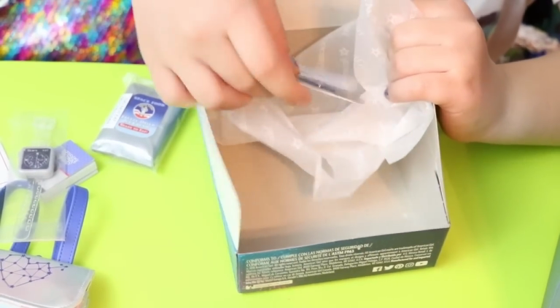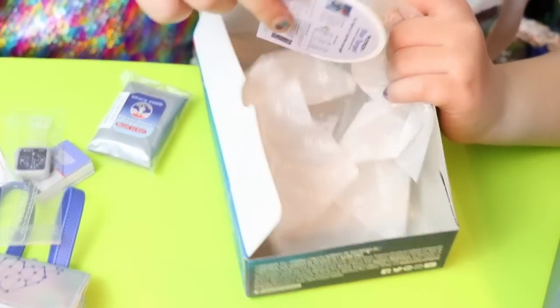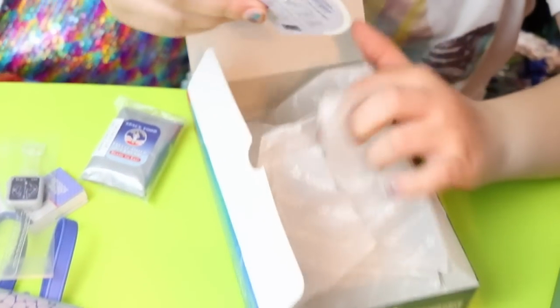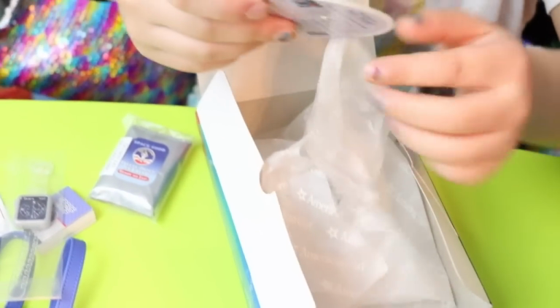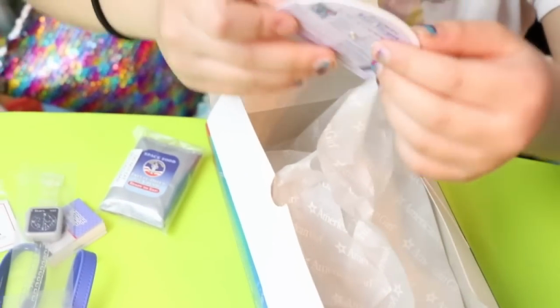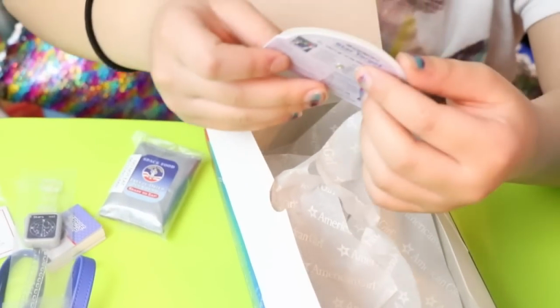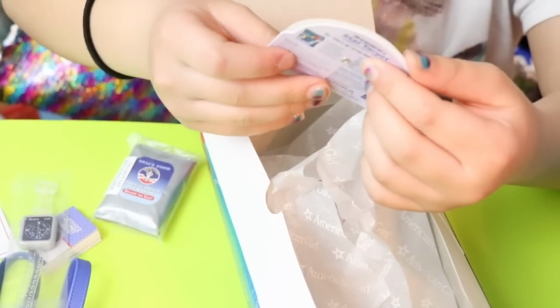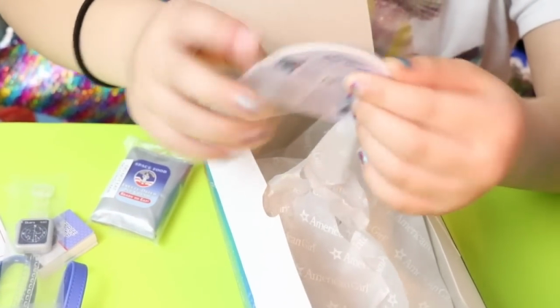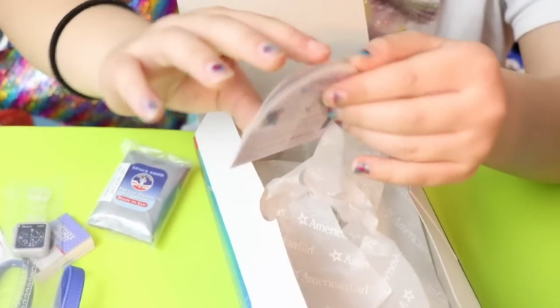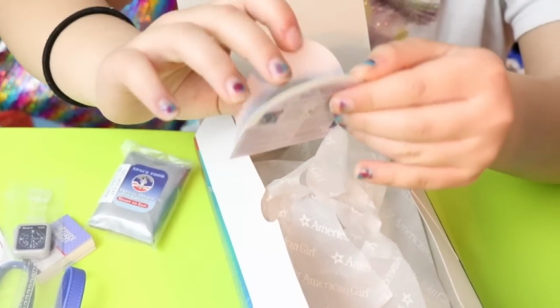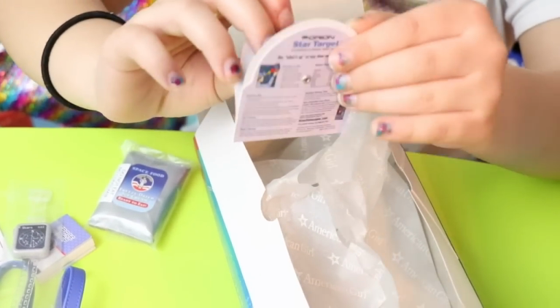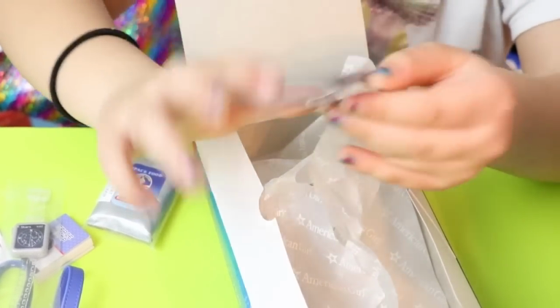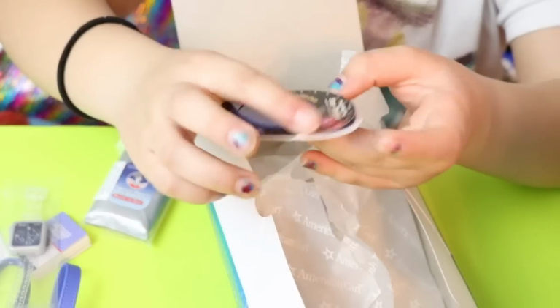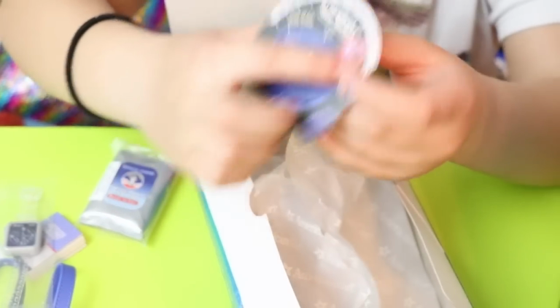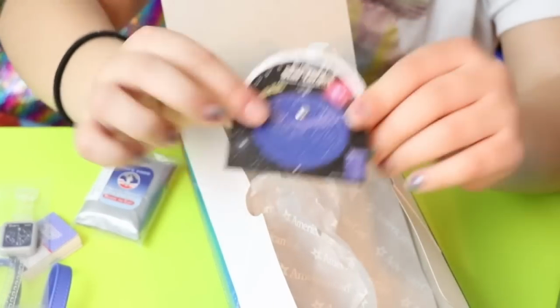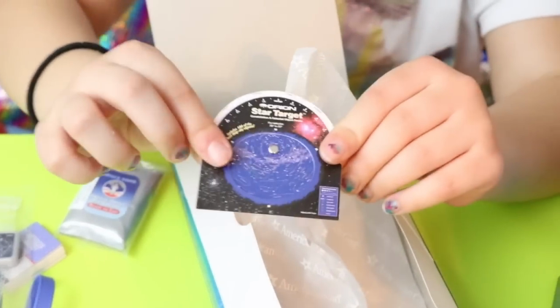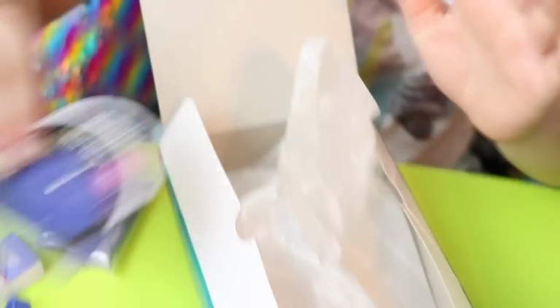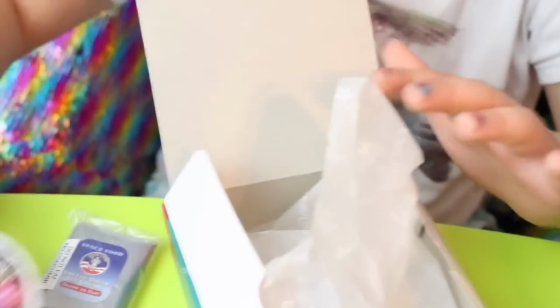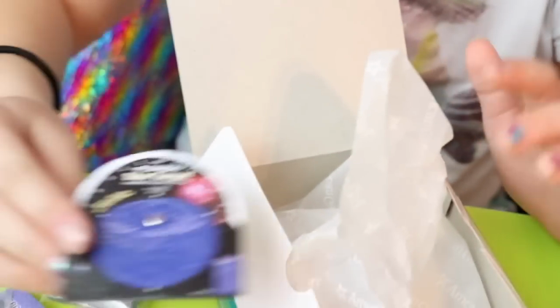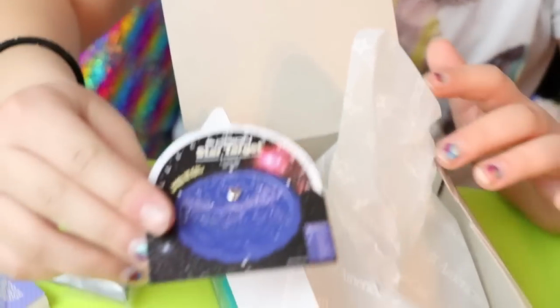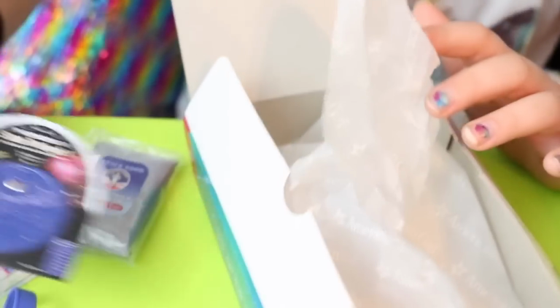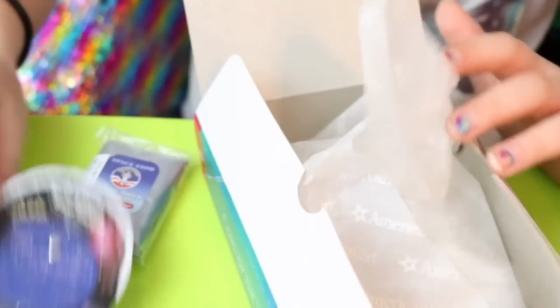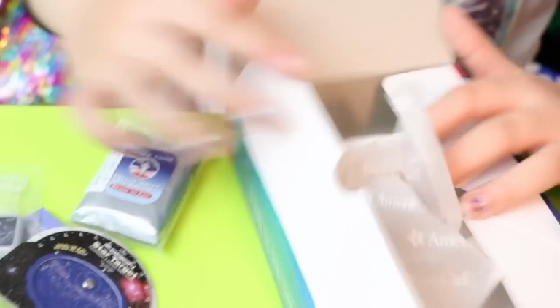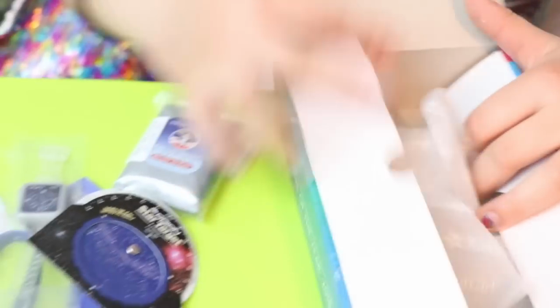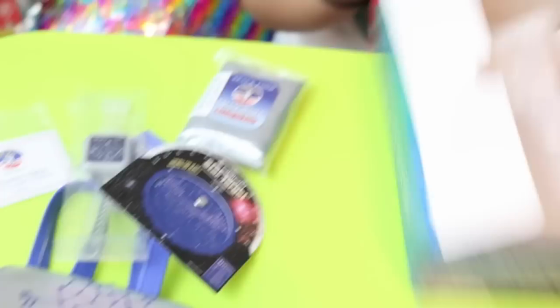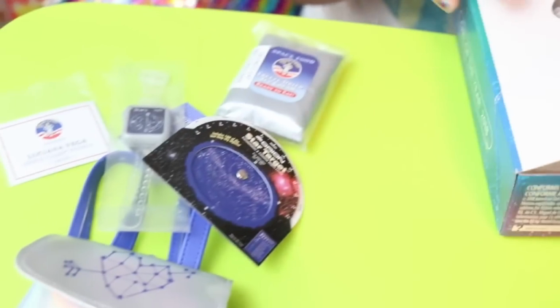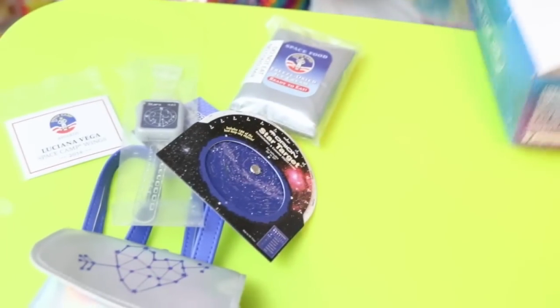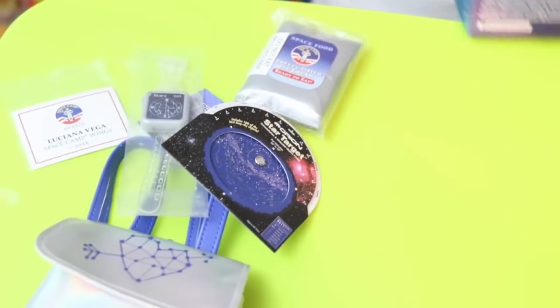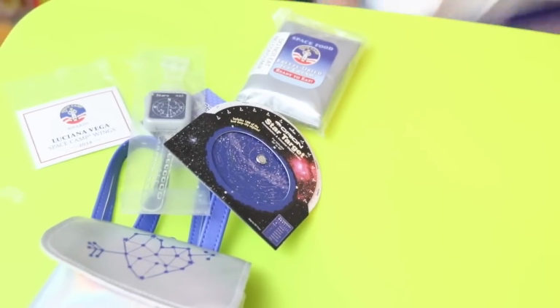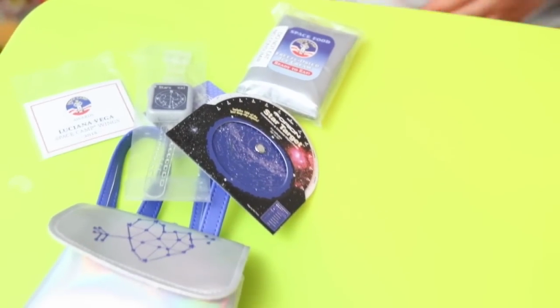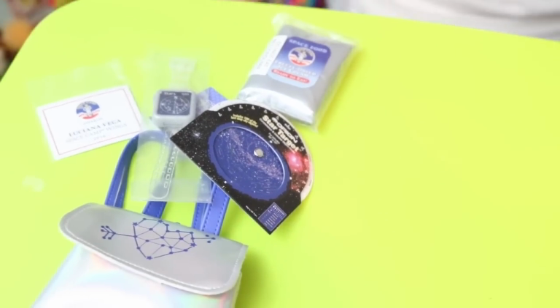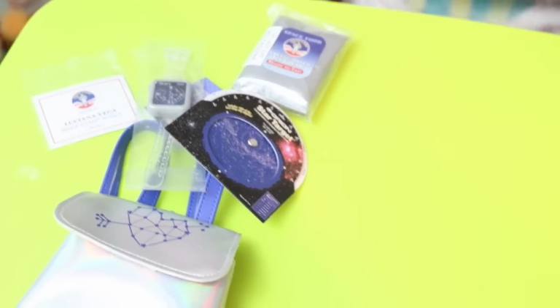And also the last thing it came with was a Star Target. That's cool. That's super cool. Those are all like cool accessories.